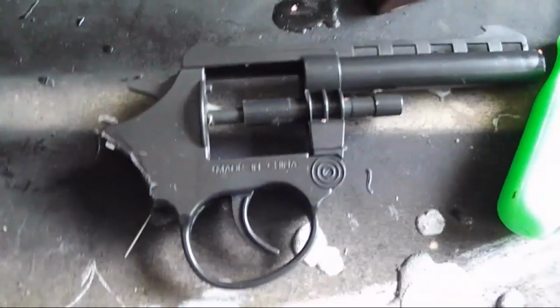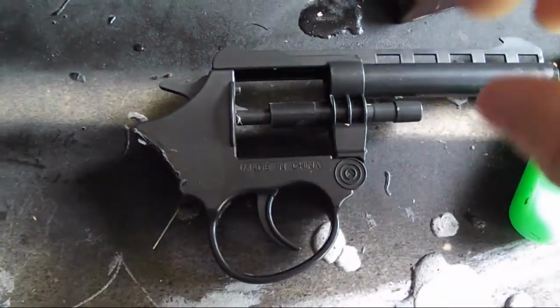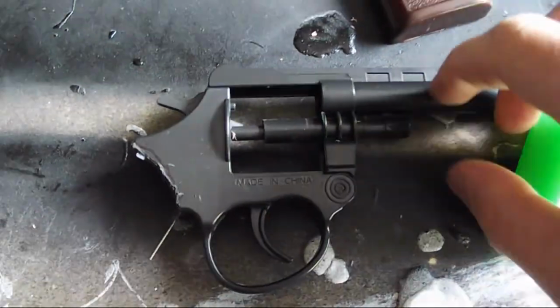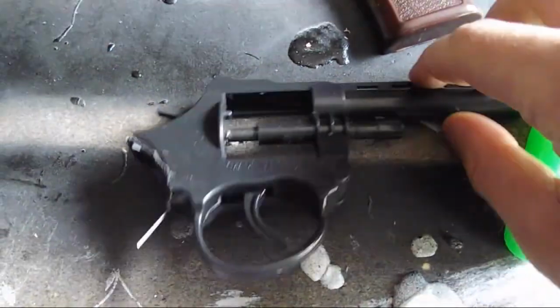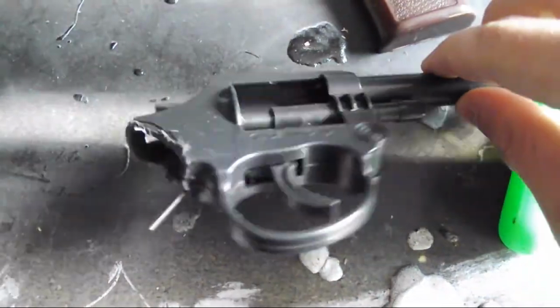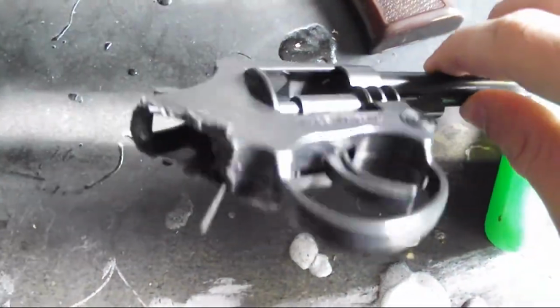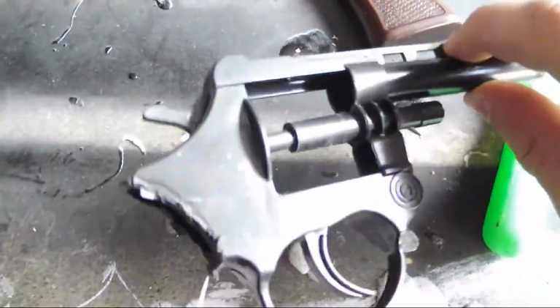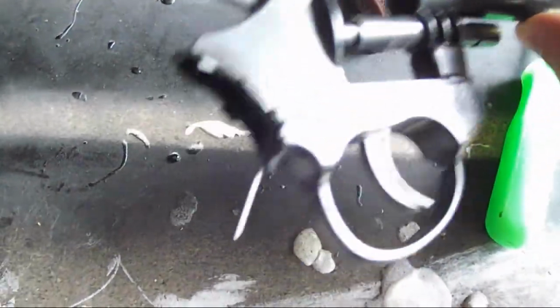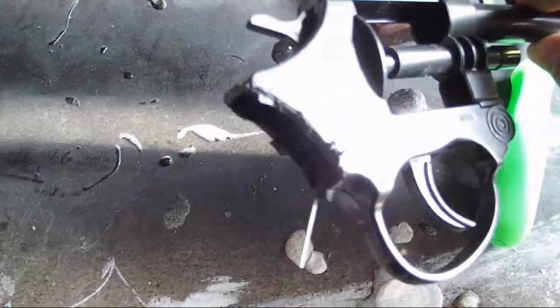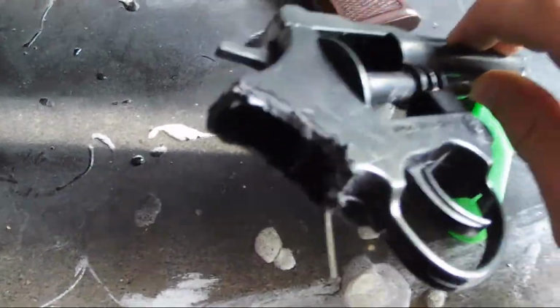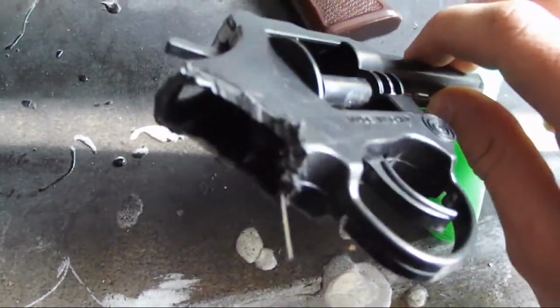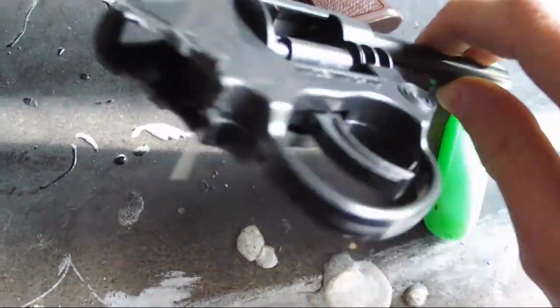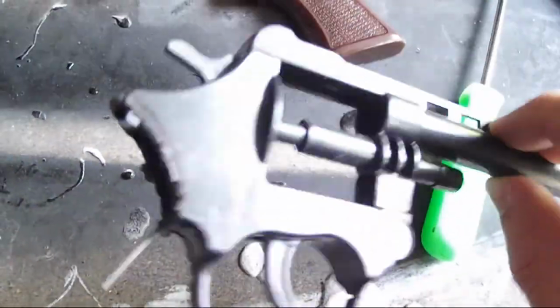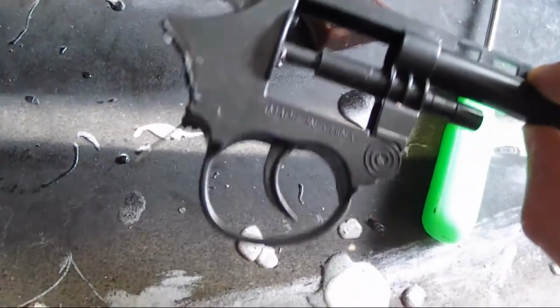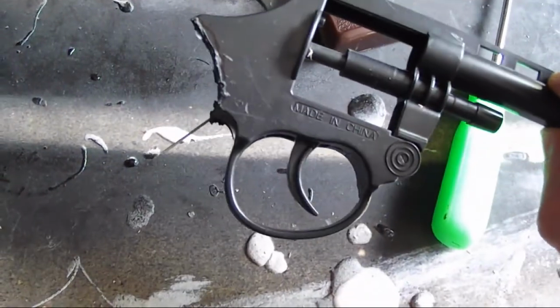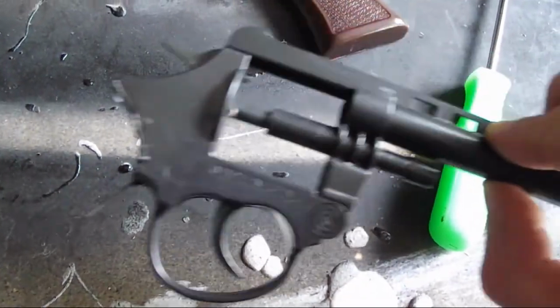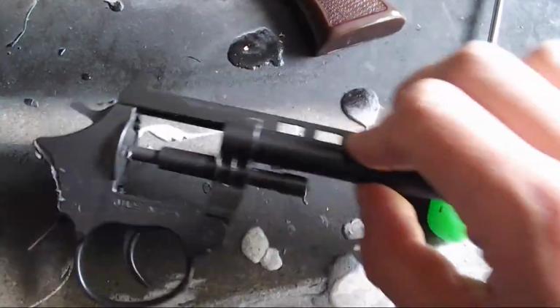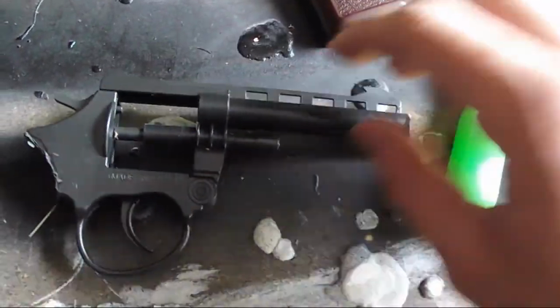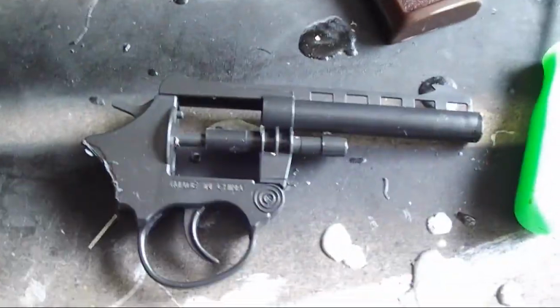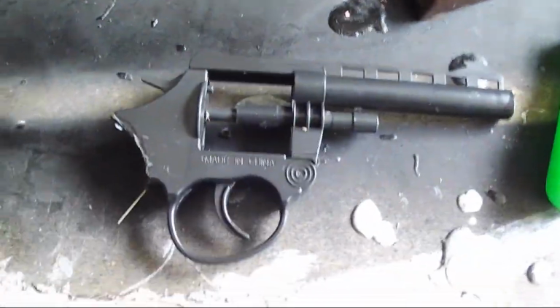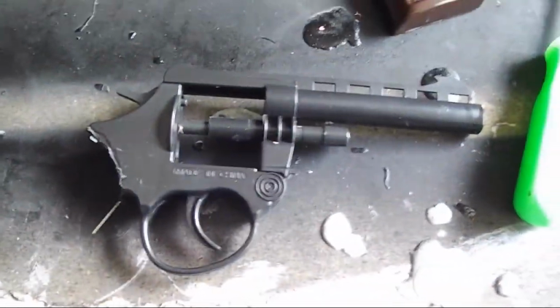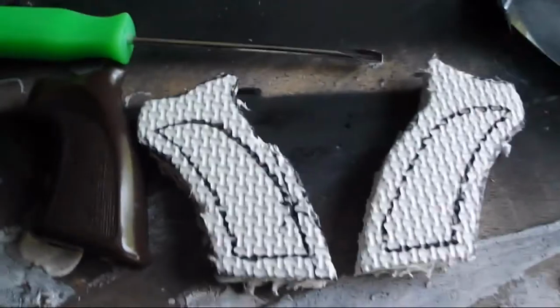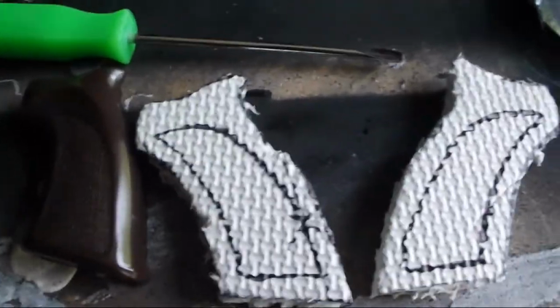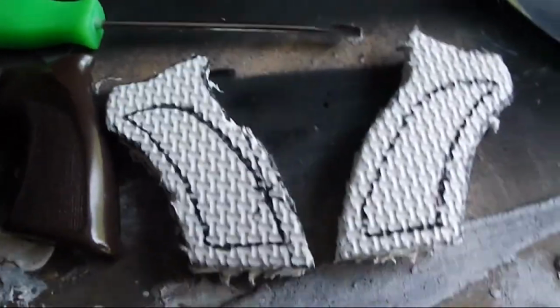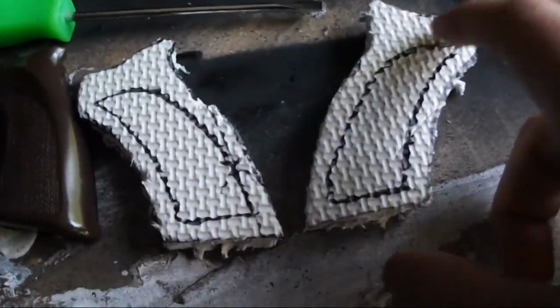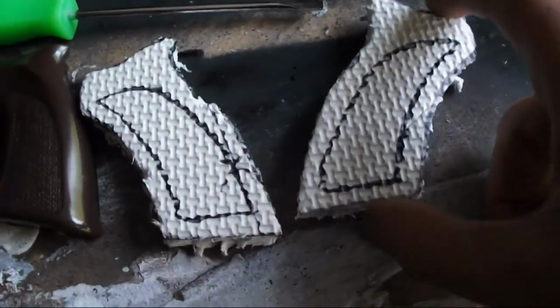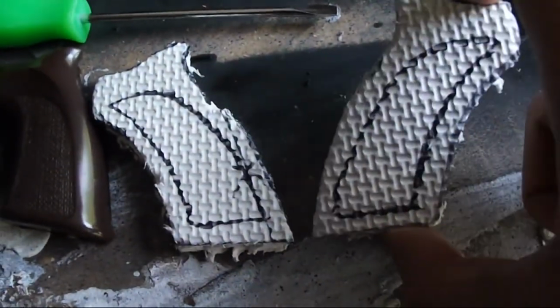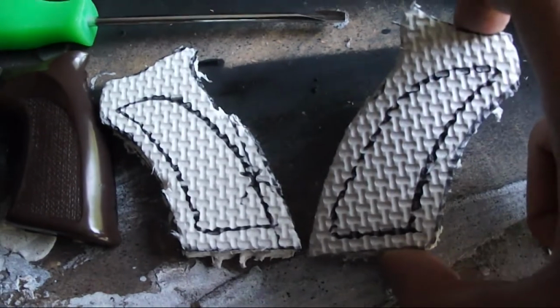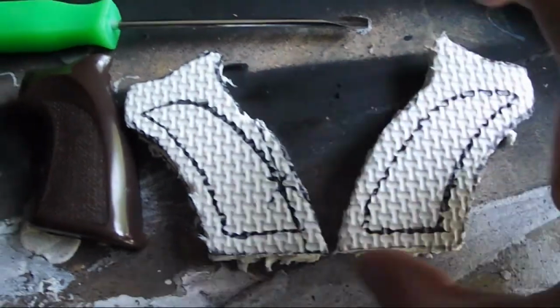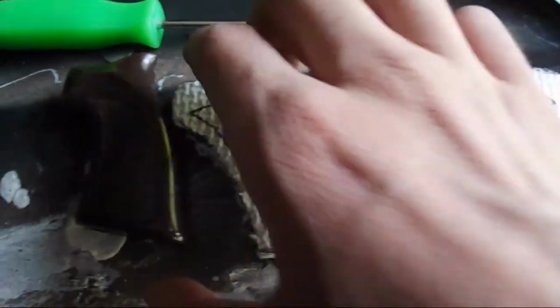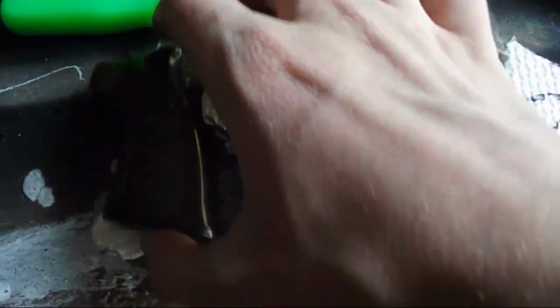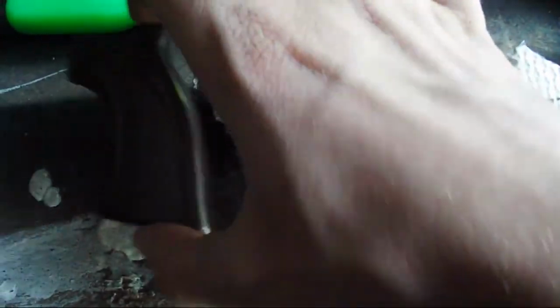Little heads up: the wire that's connected to the hammer and trigger — do not cut that. Whatever you do, do not cut it. I did, and now the gun doesn't work properly for me, so don't cut that wire.